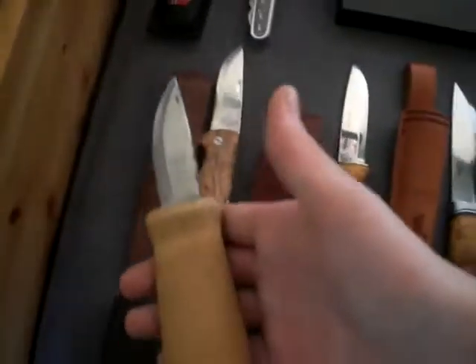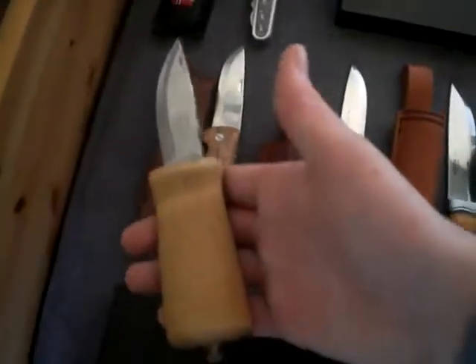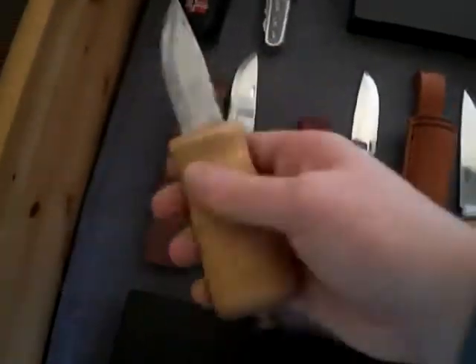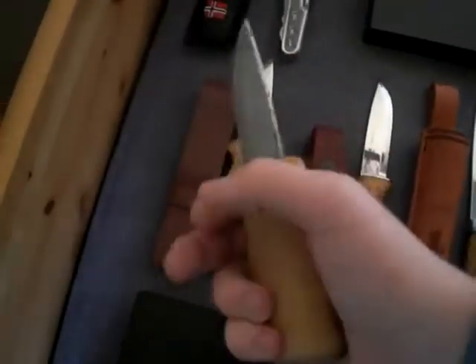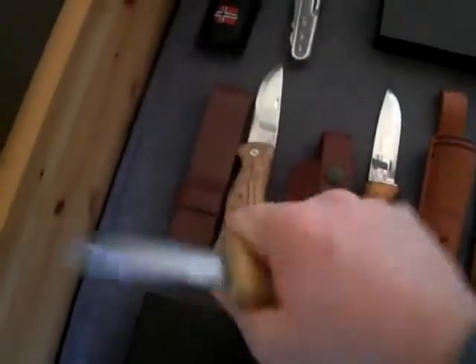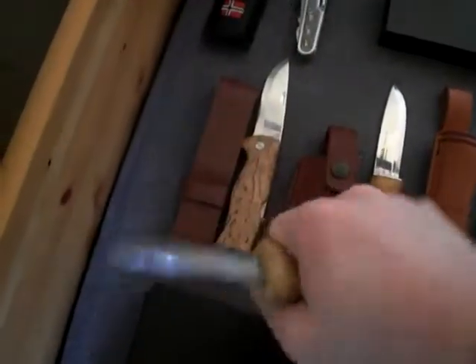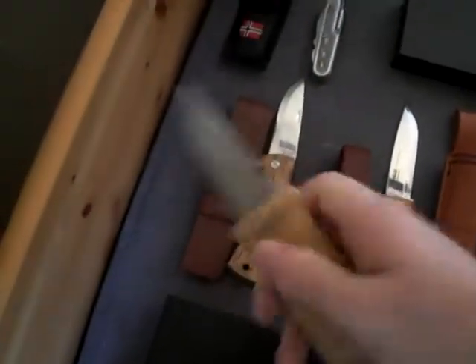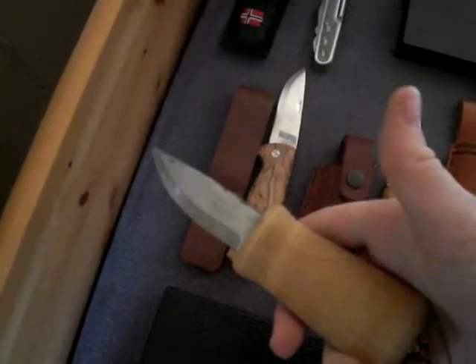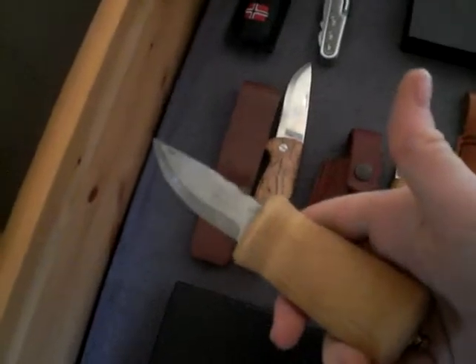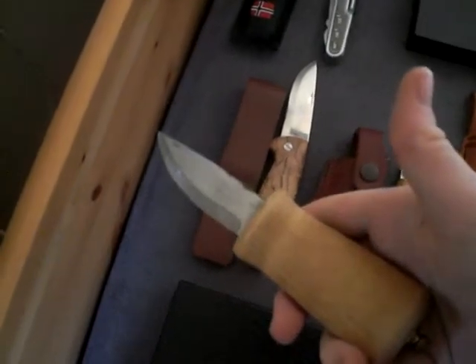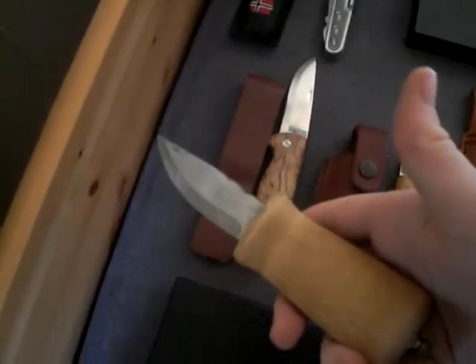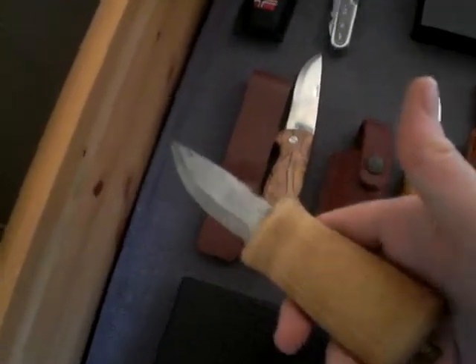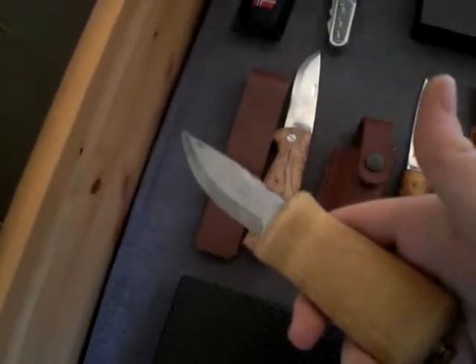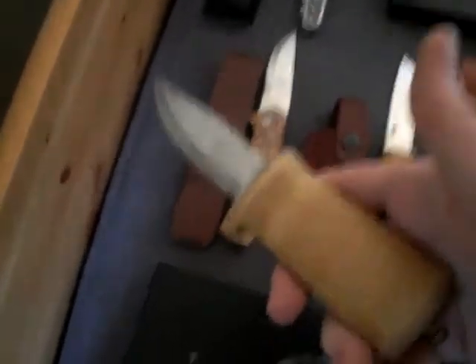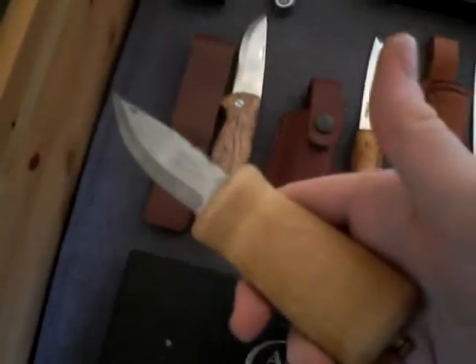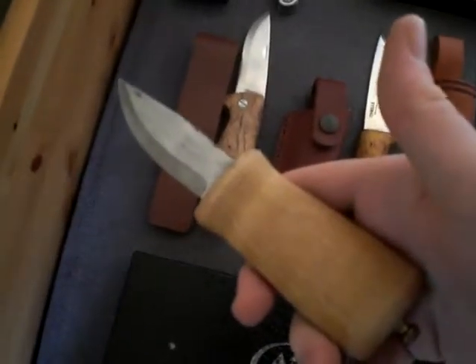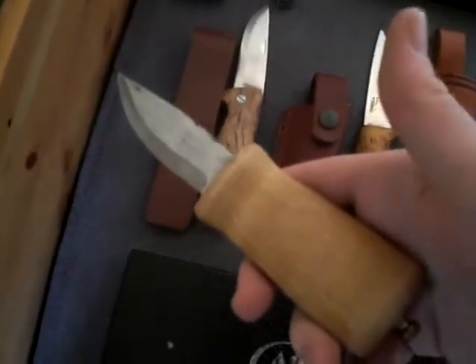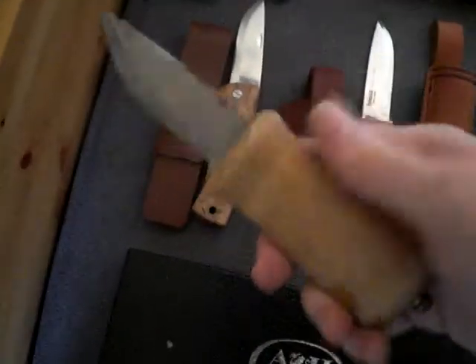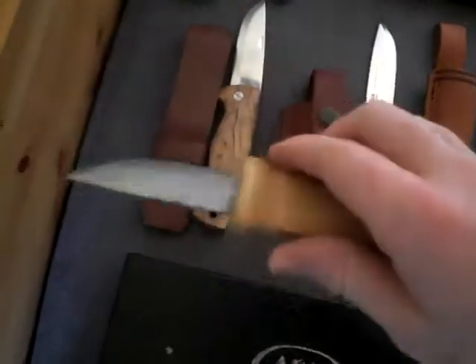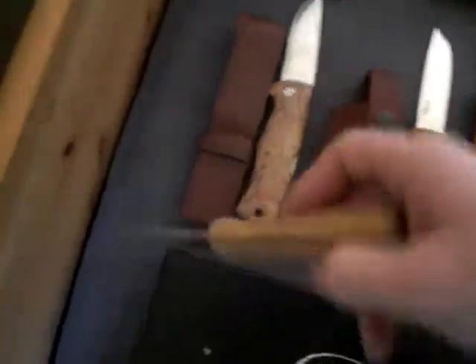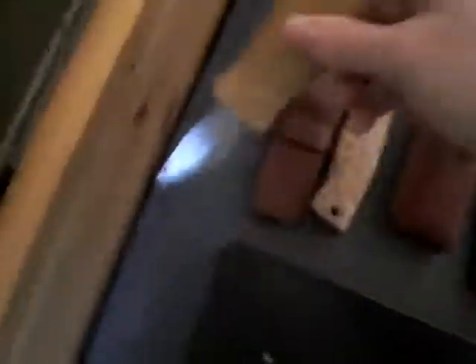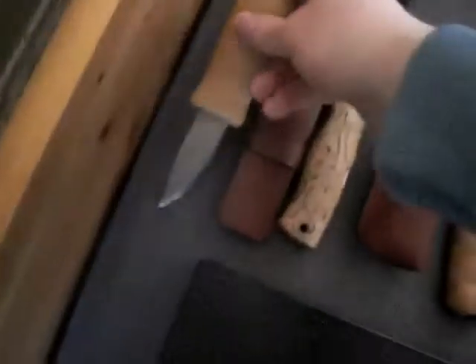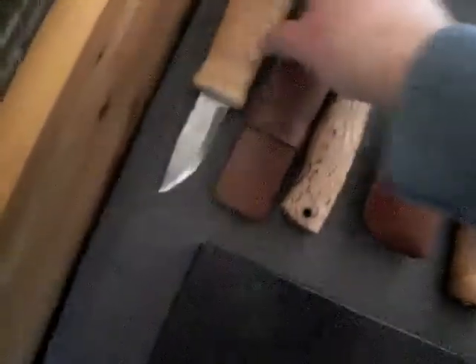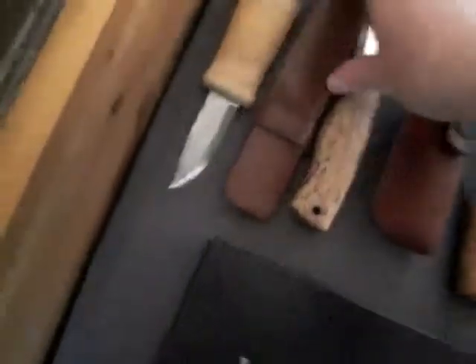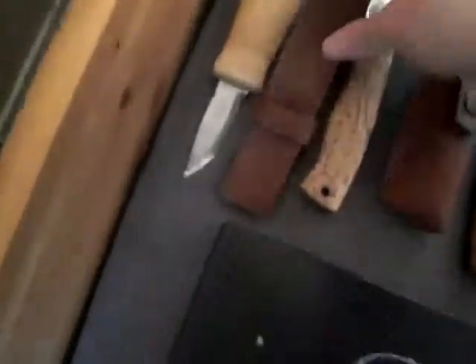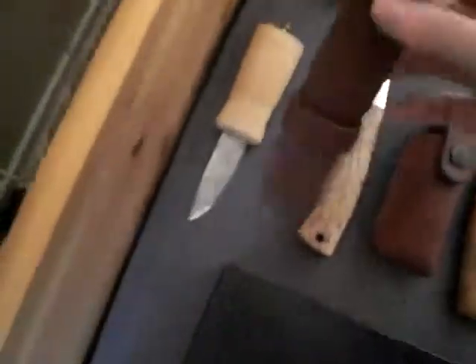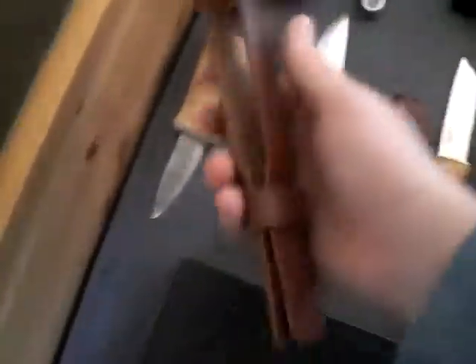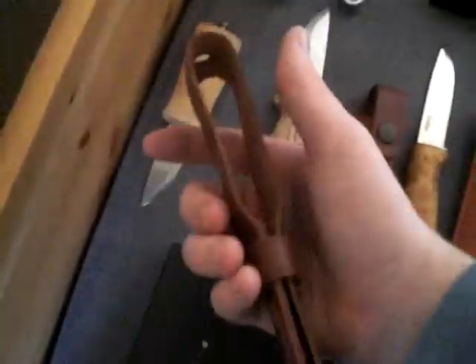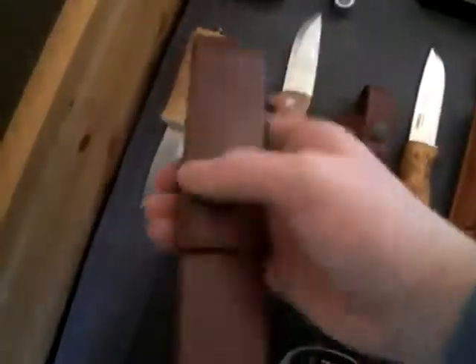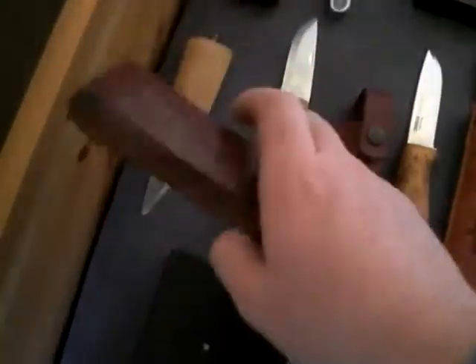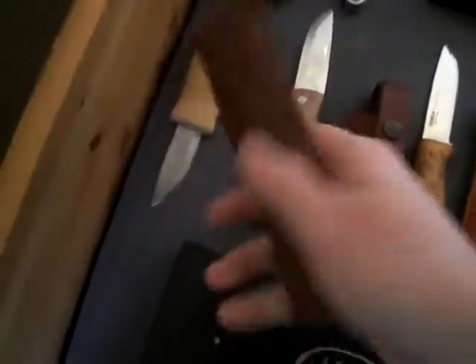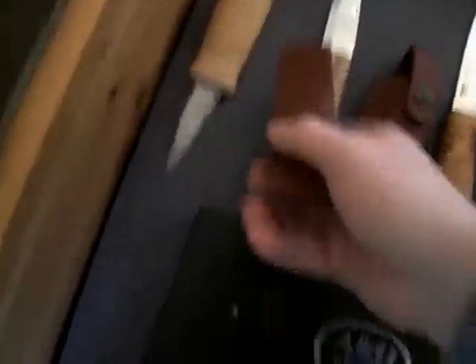This one I also got from my father. This has been out of production for a long time. It's called — I think it's Fjoling. It has a kind of different type sheath.